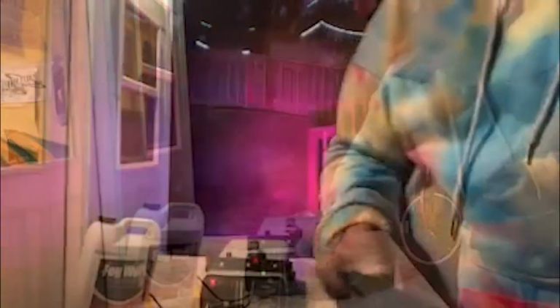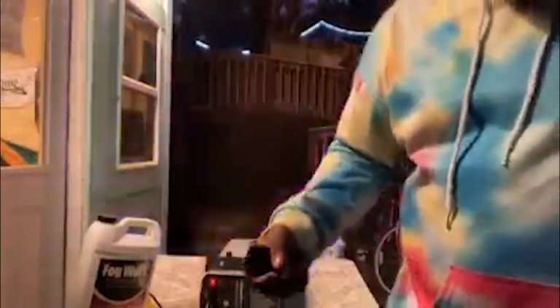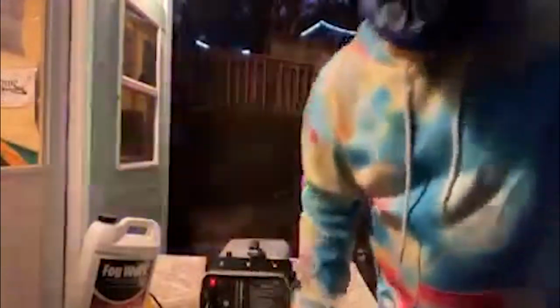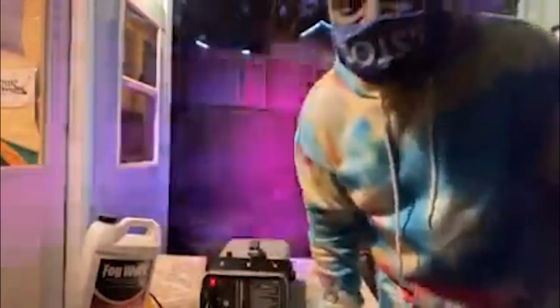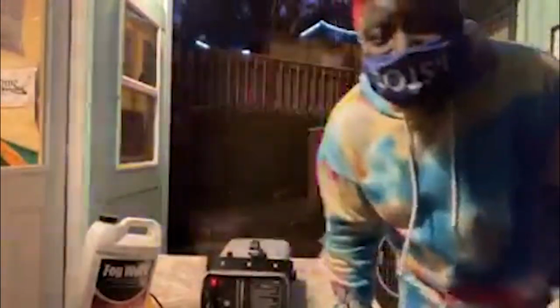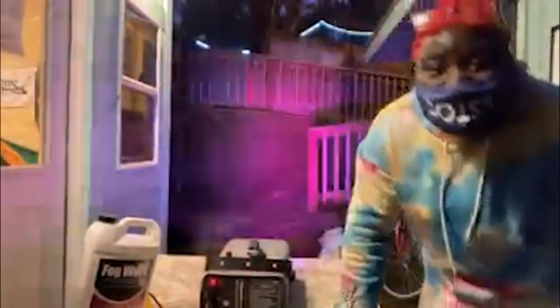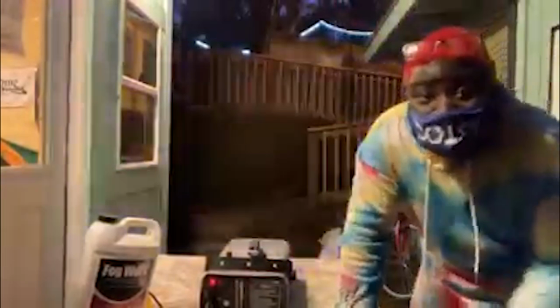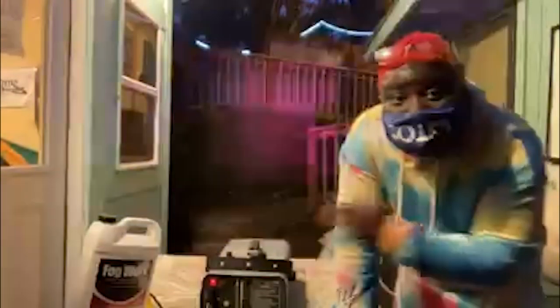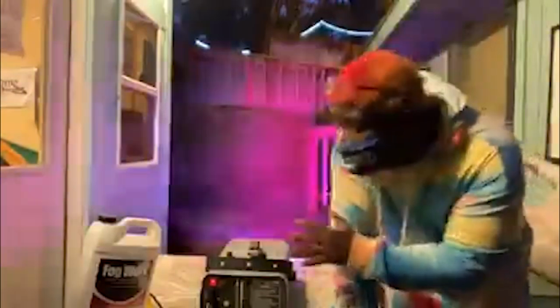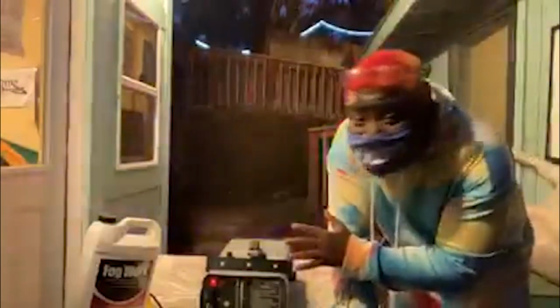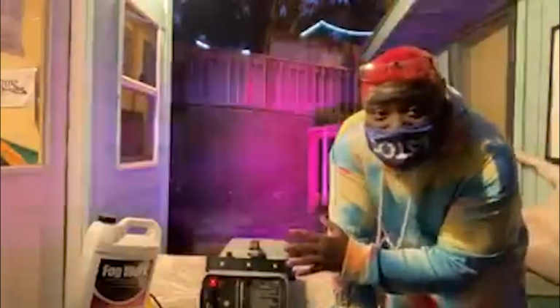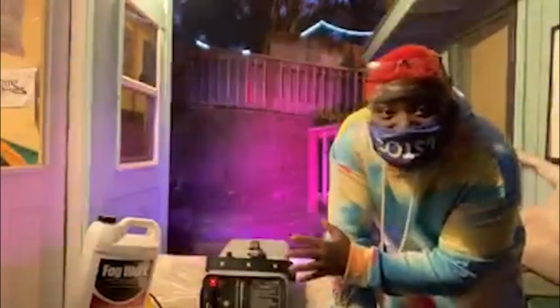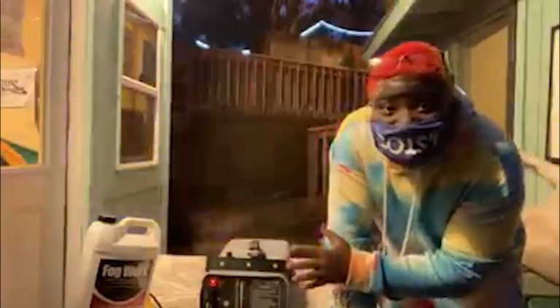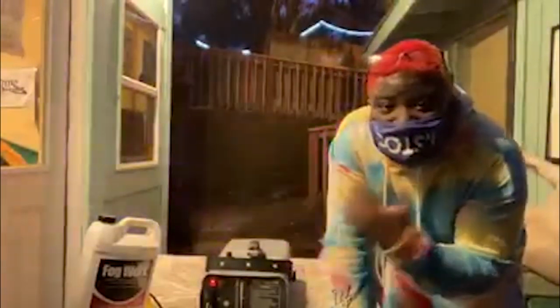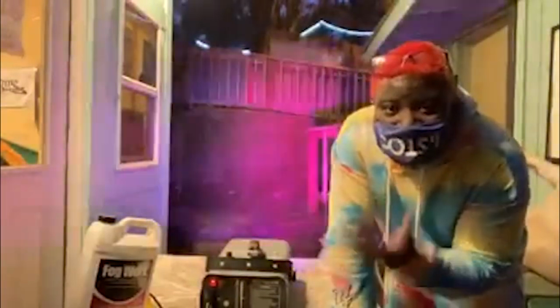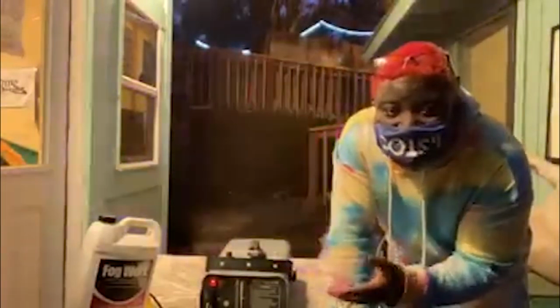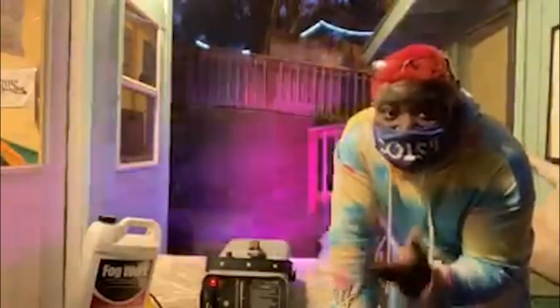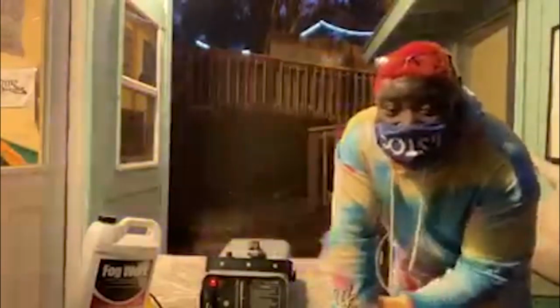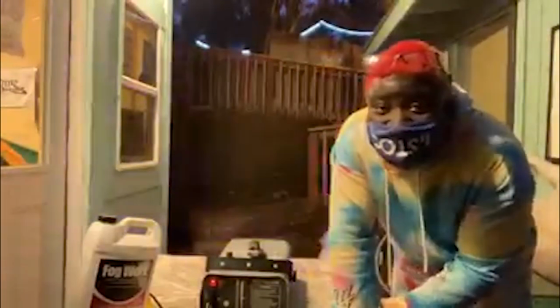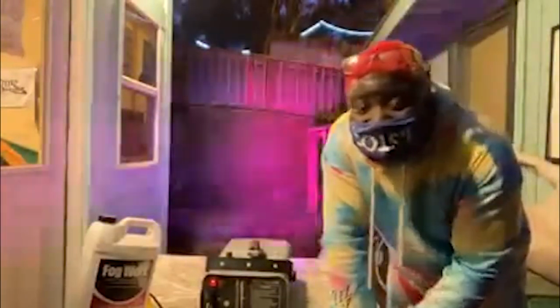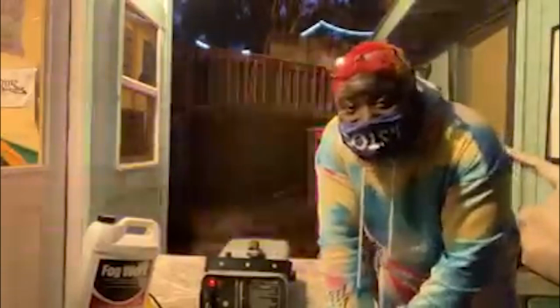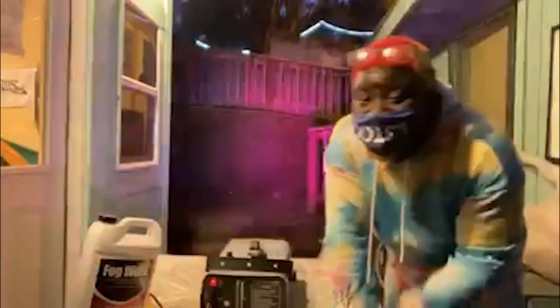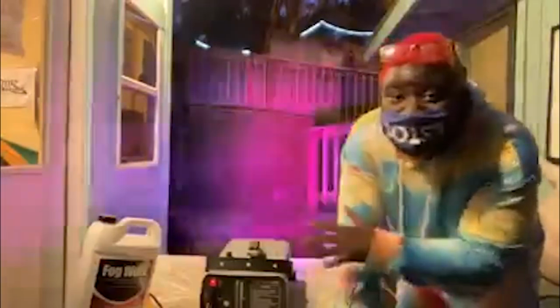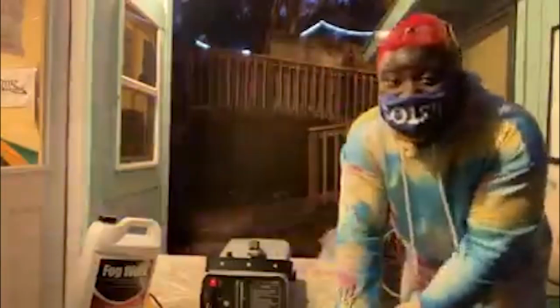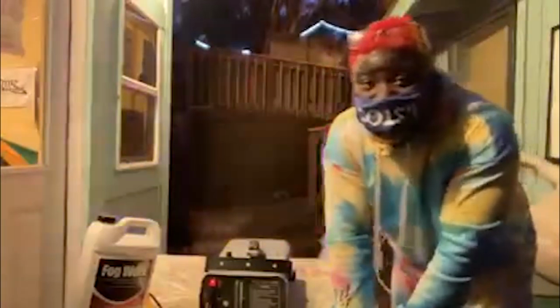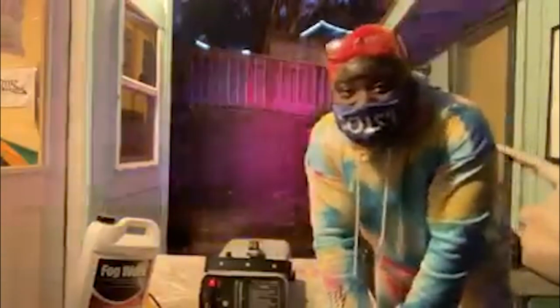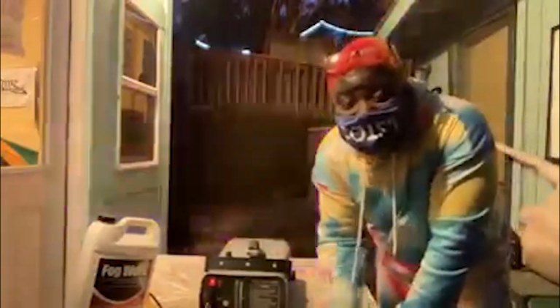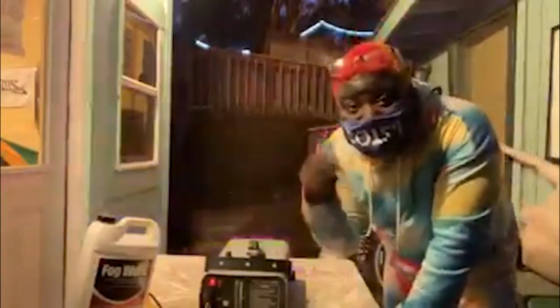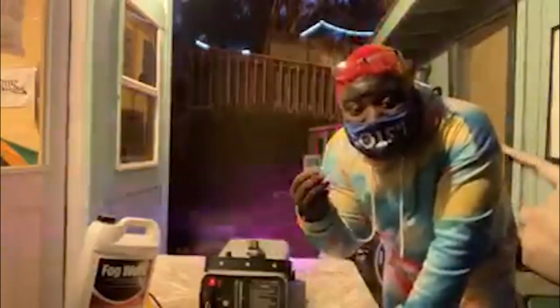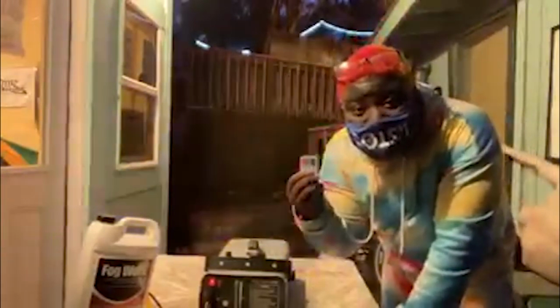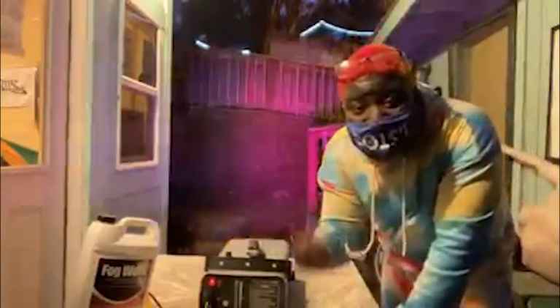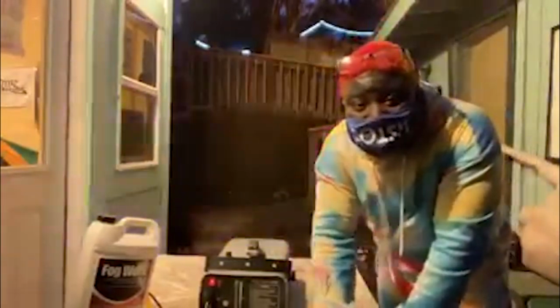Ladies and gentlemen, I'm about to demonstrate to you special effects — an old special effects technique: a fog machine. So yeah, this remote, I can control the lights and stuff.